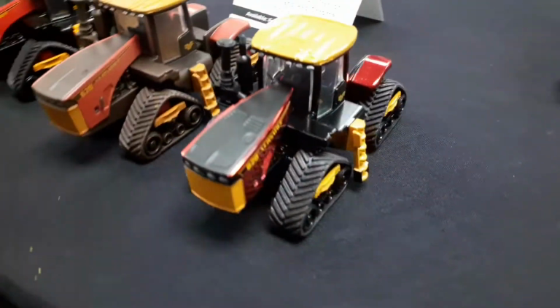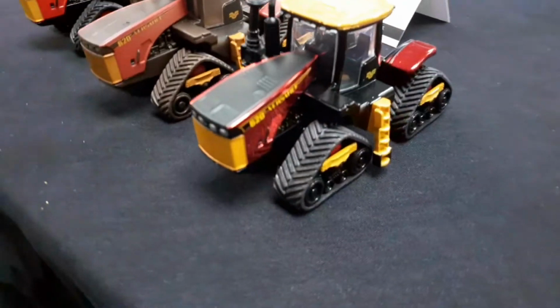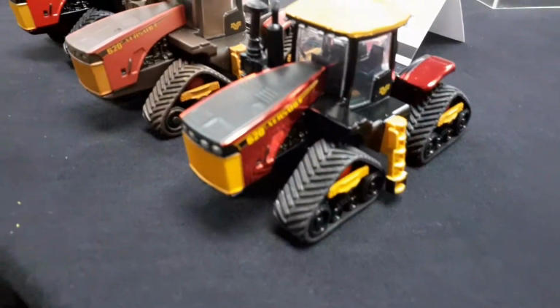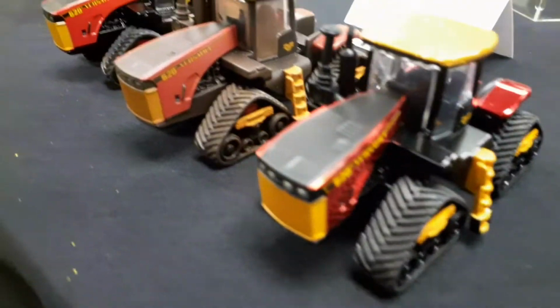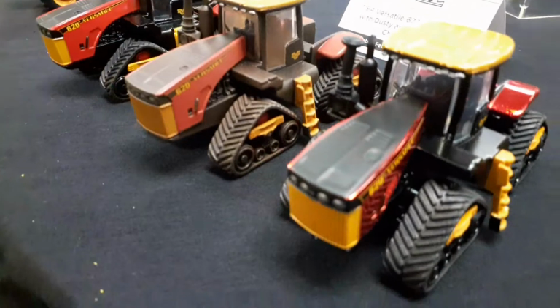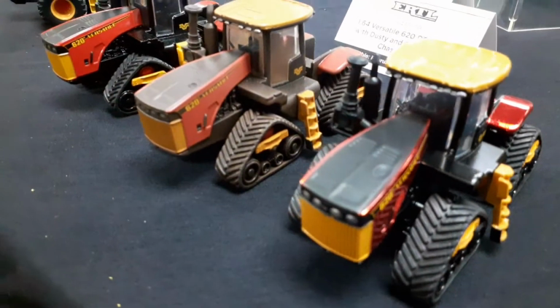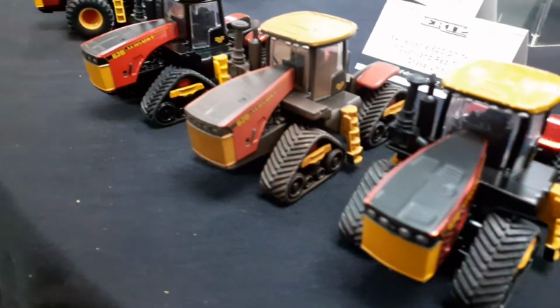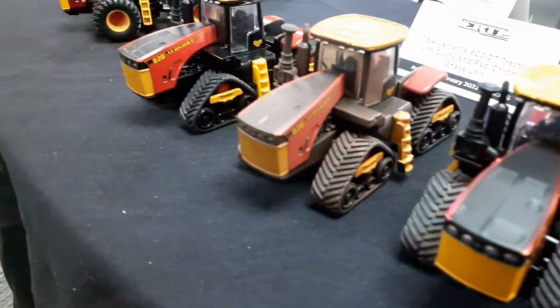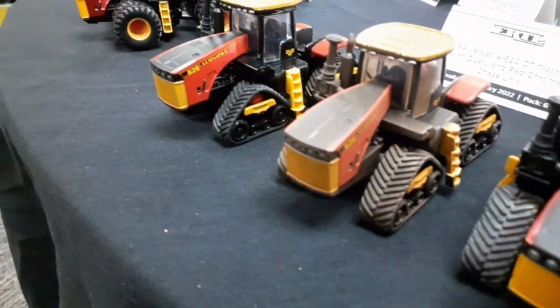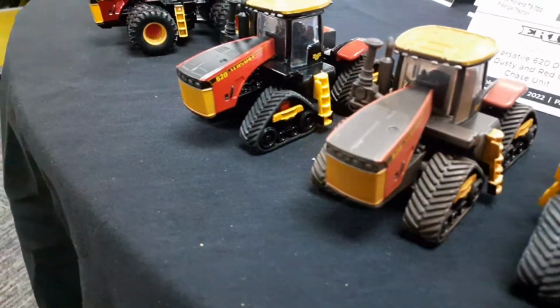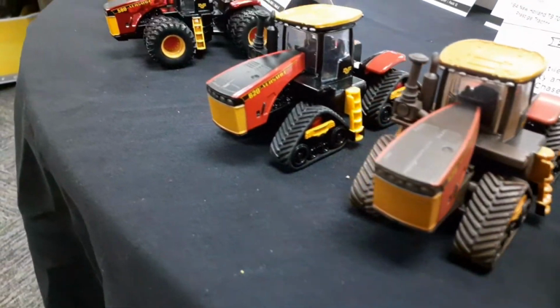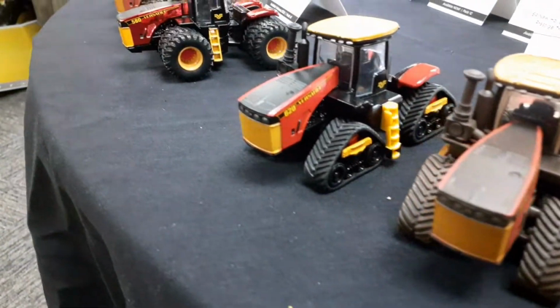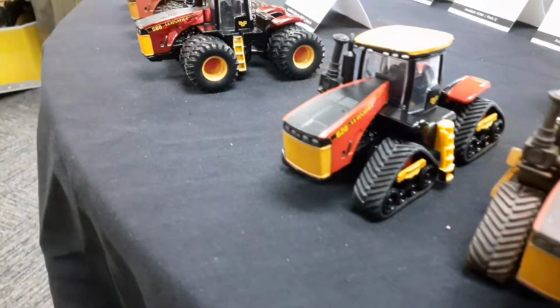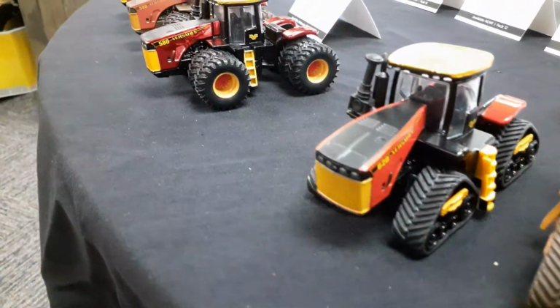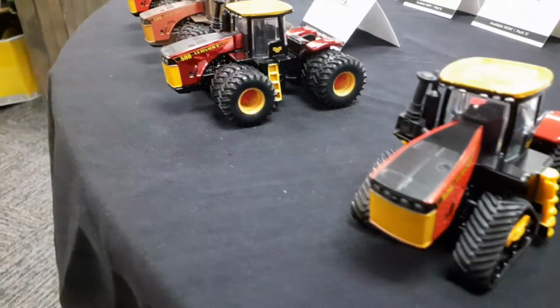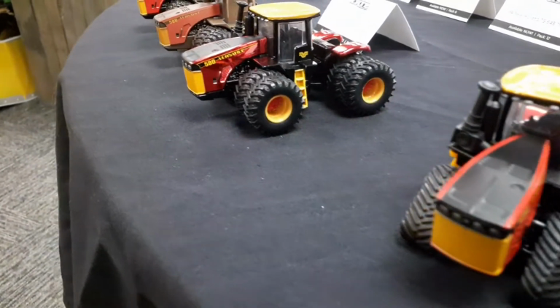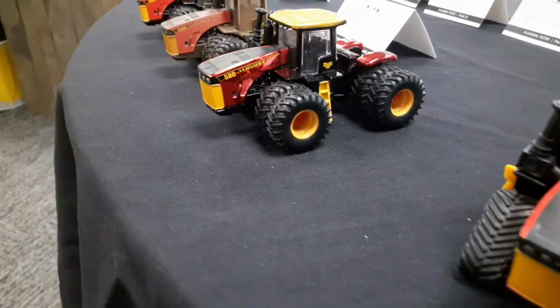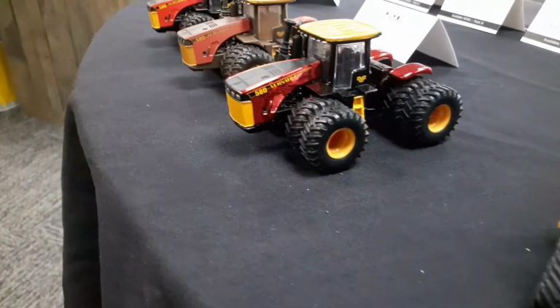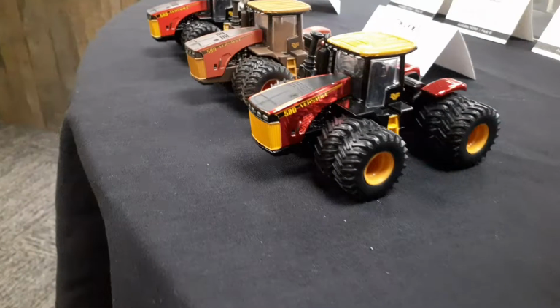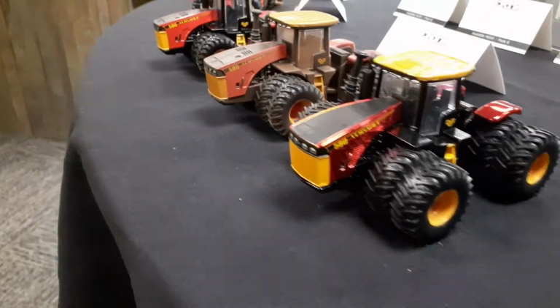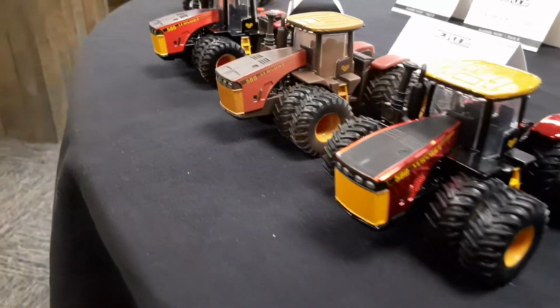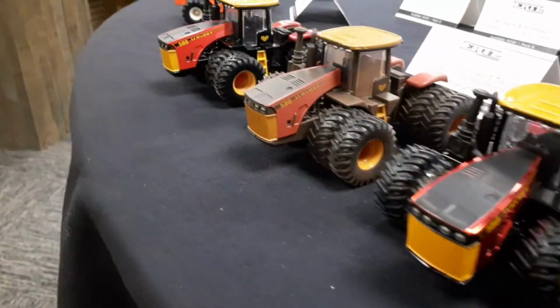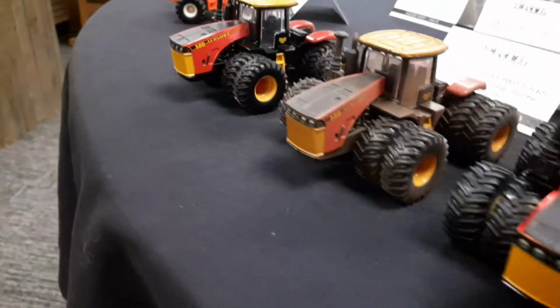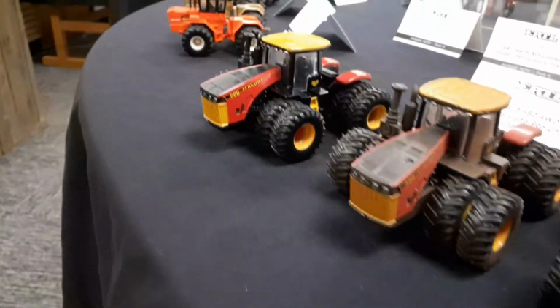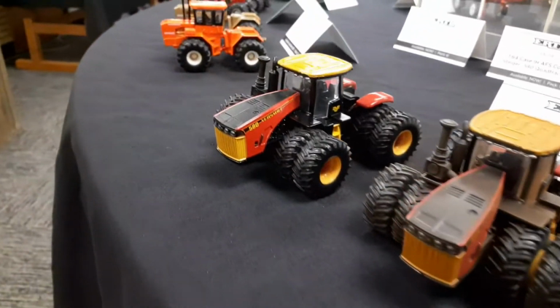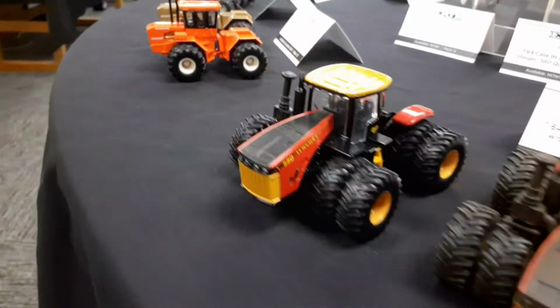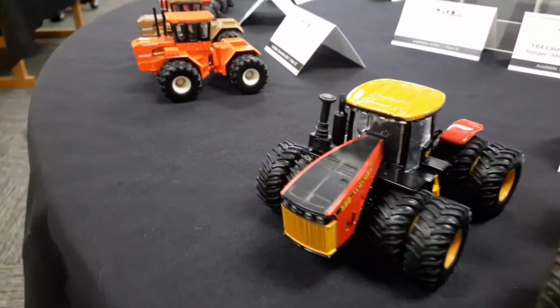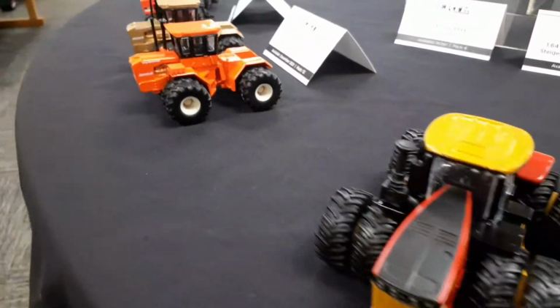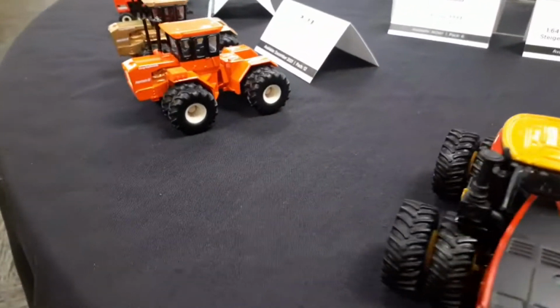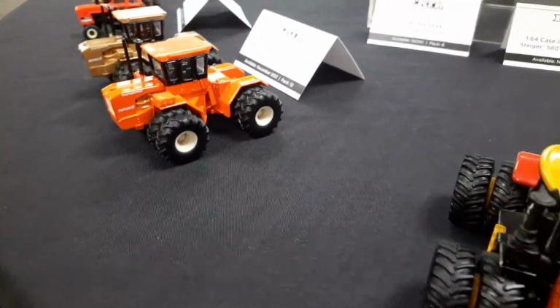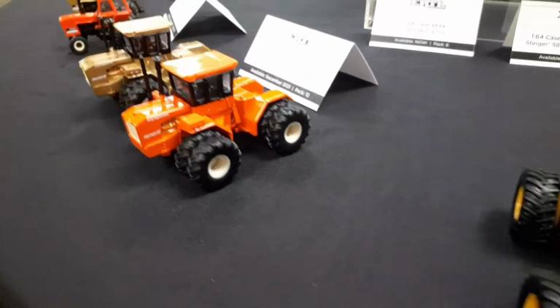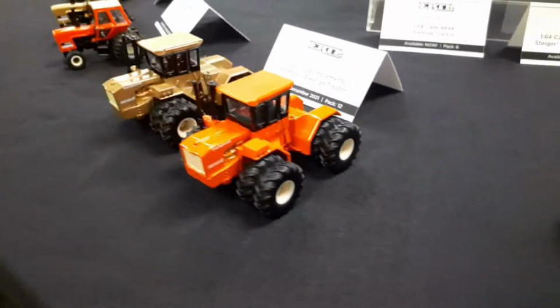Here's some cool Versatile tractors. They've redone those, so it's pretty neat. You got a chrome chaser, a dusty chaser, and then a normal one. Those are going to be pretty cool.